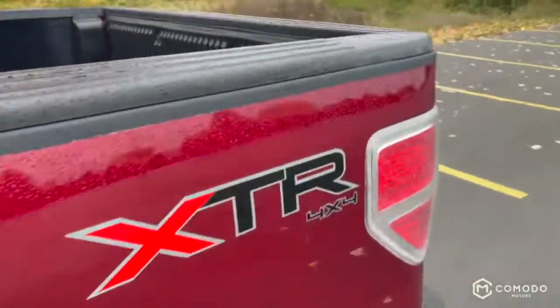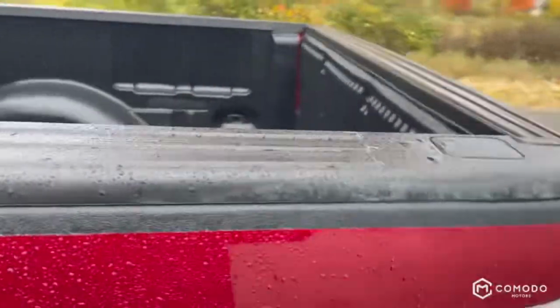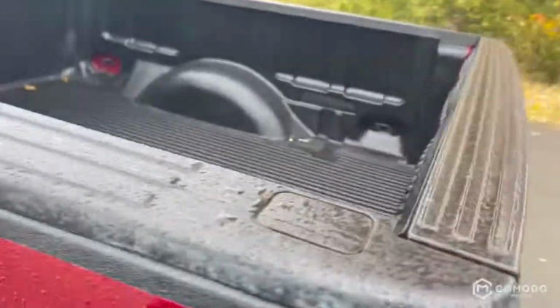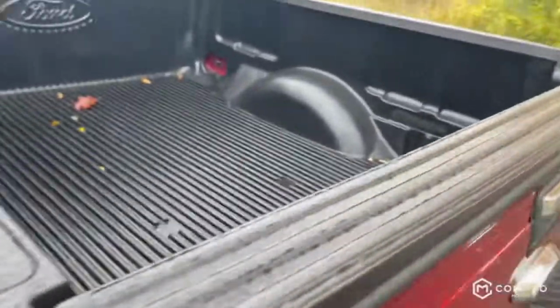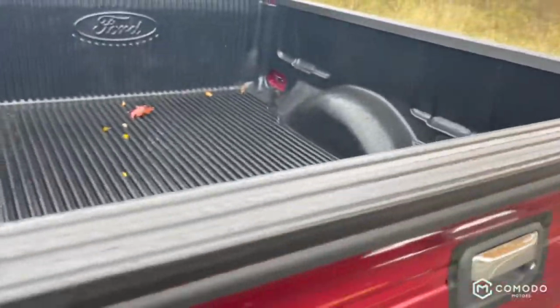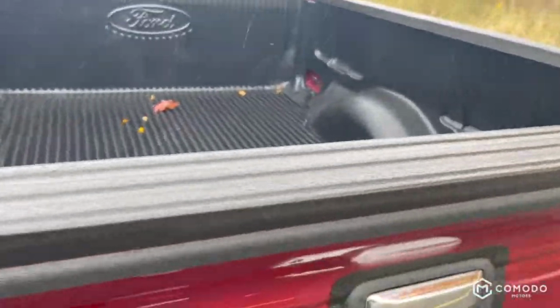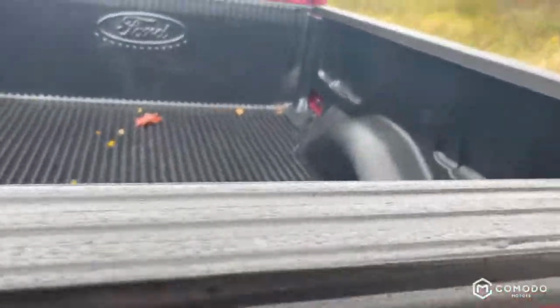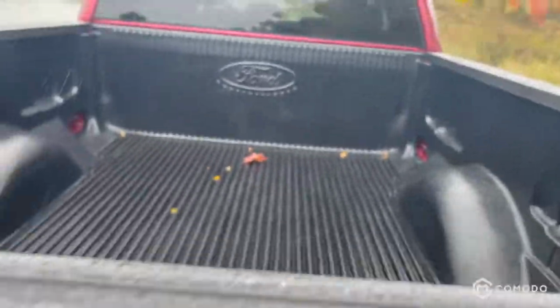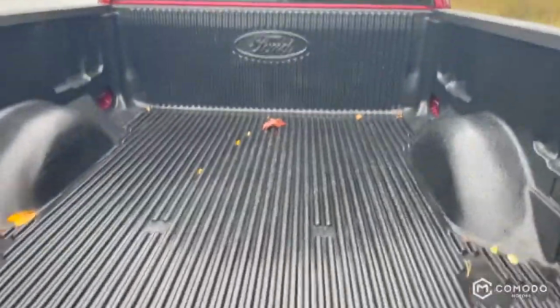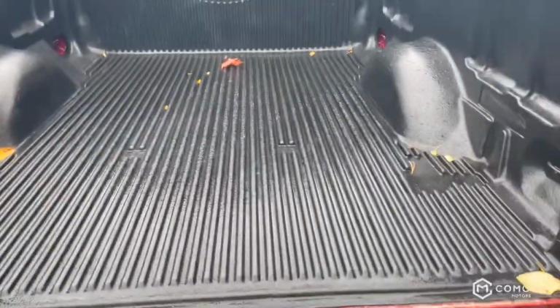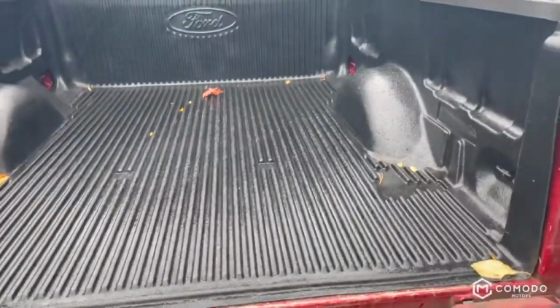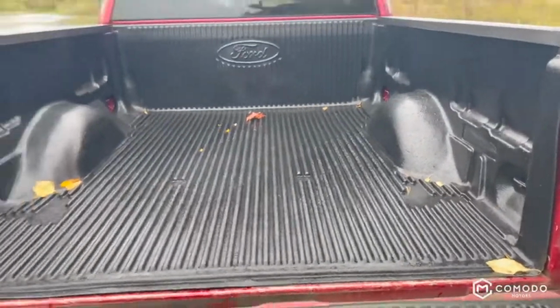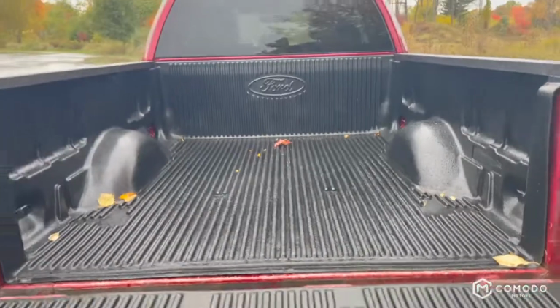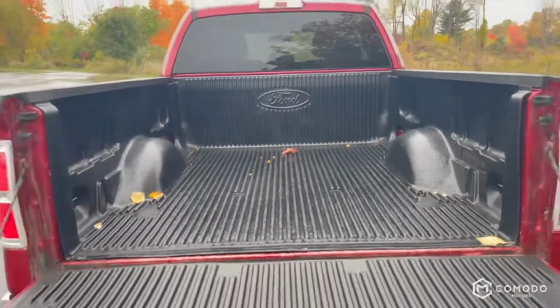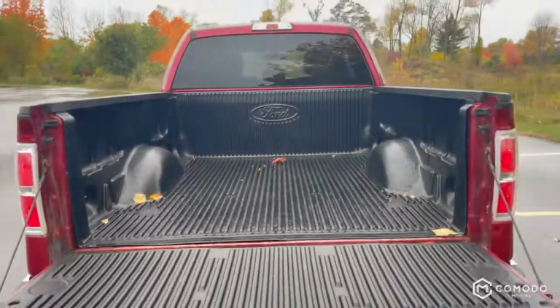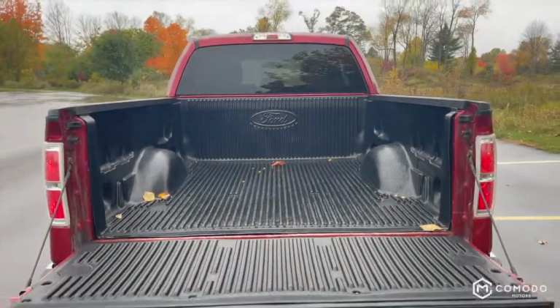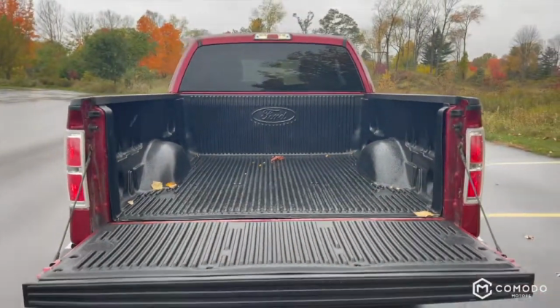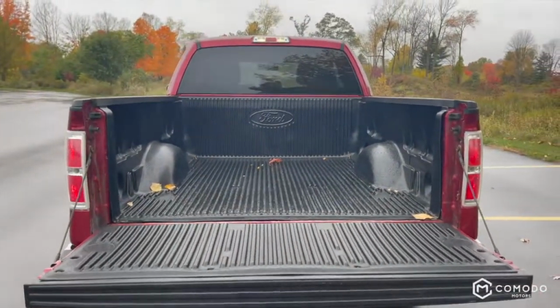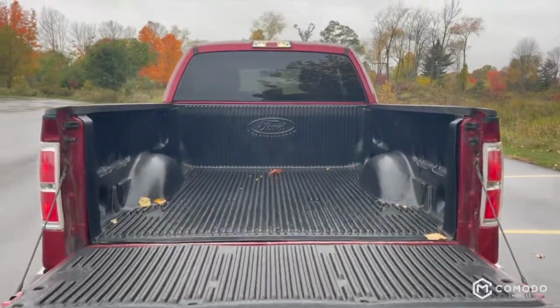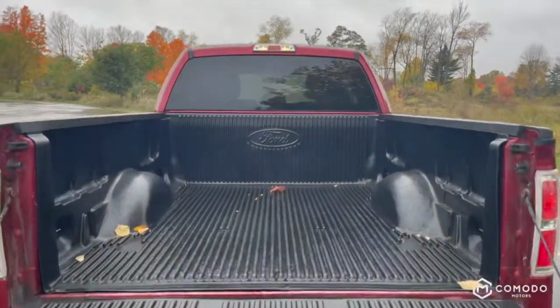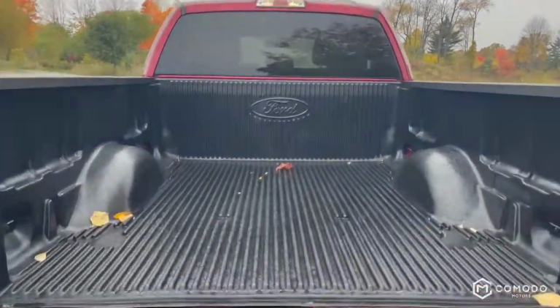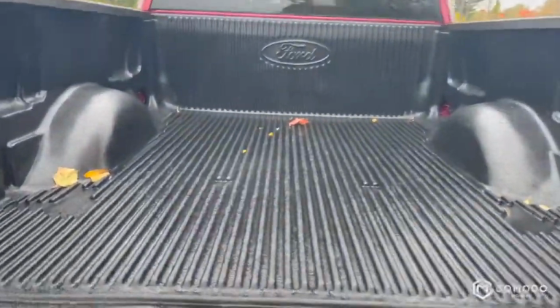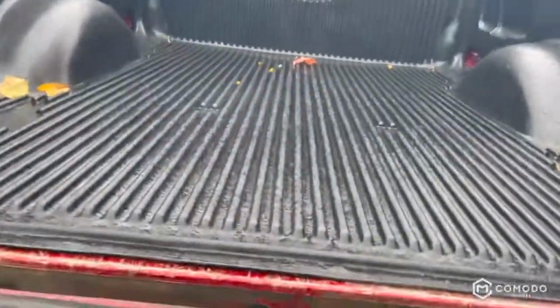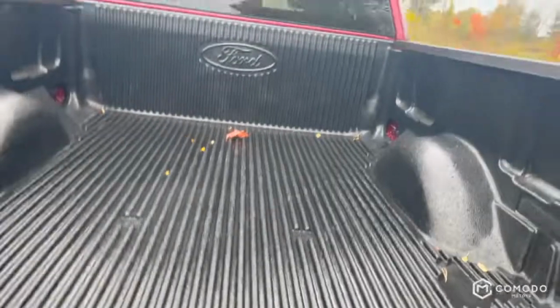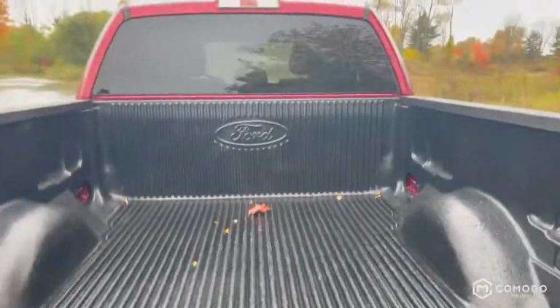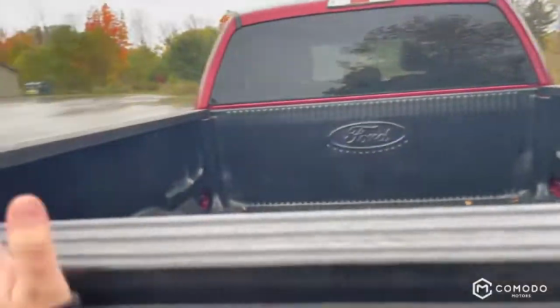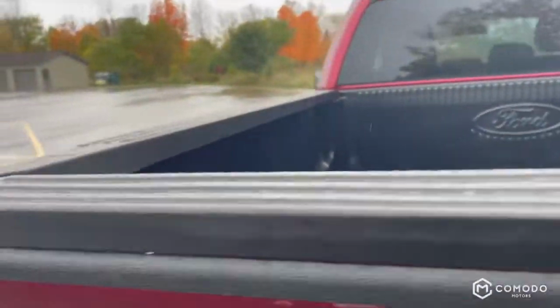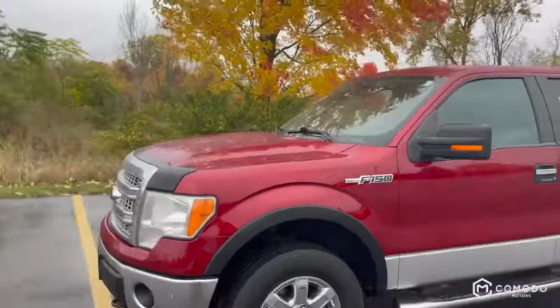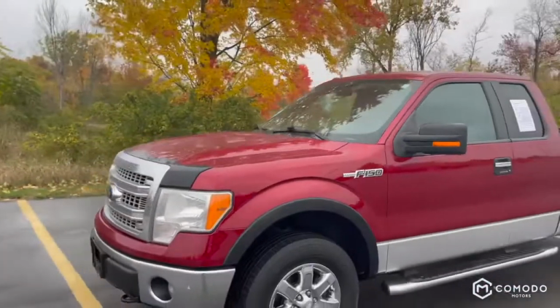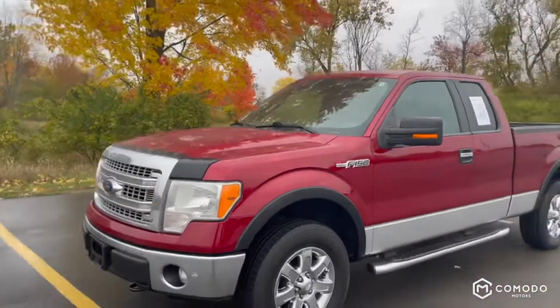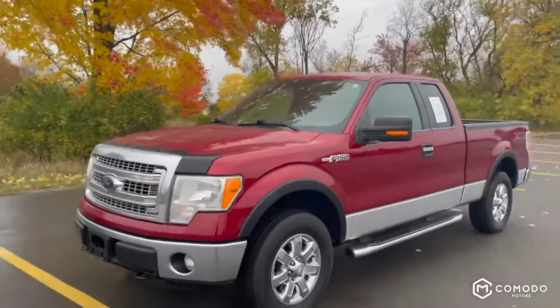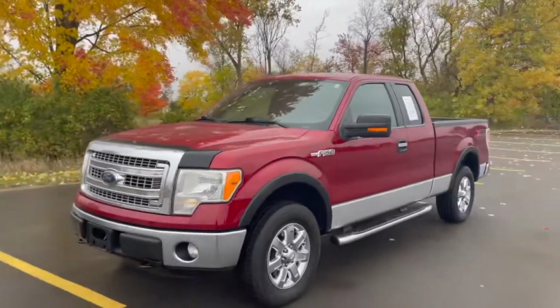And then the bed — spotless, other than a couple of leaves that just fell on me. I think it's fantastic, beautiful condition. Come check it out, come see us at Komodo Motors.